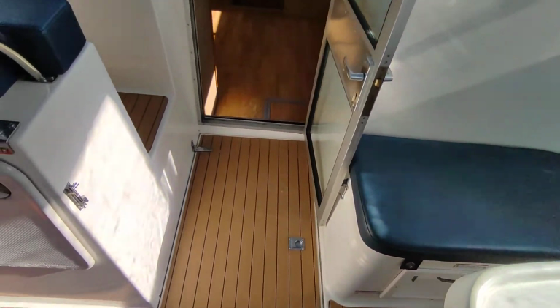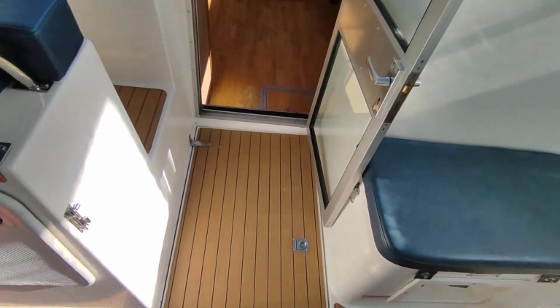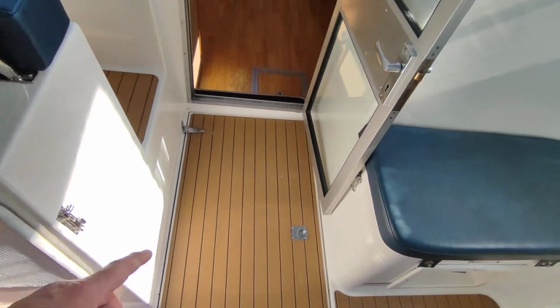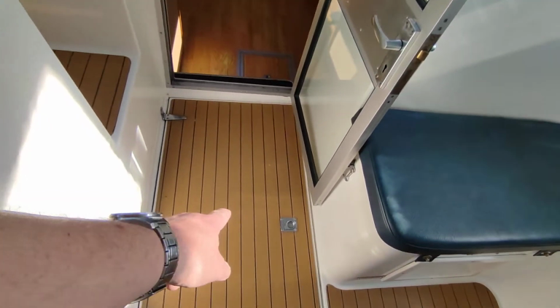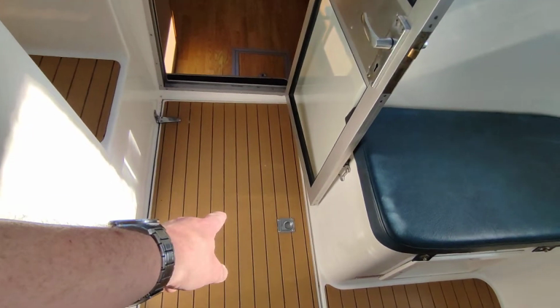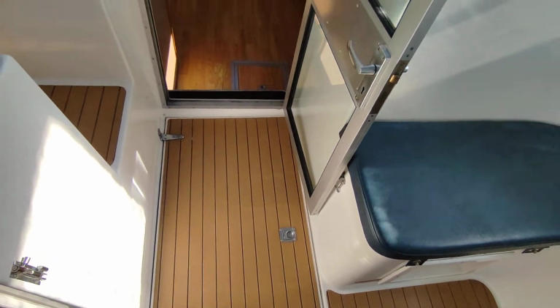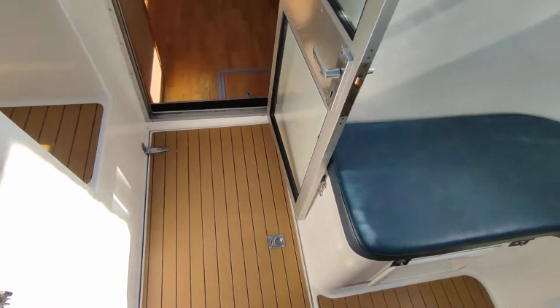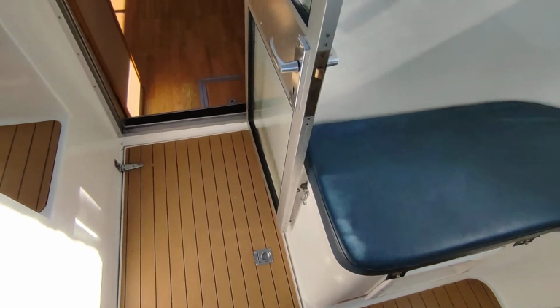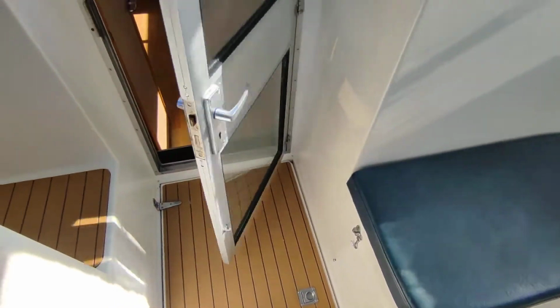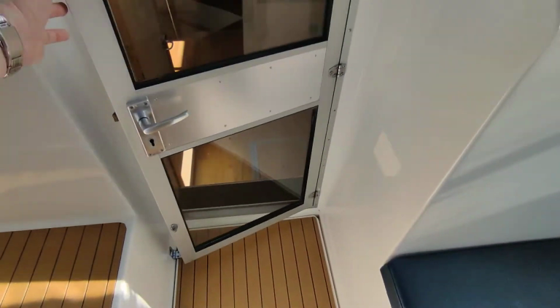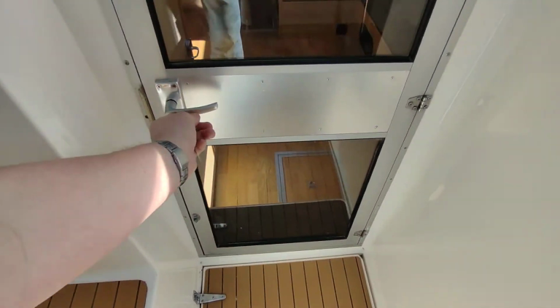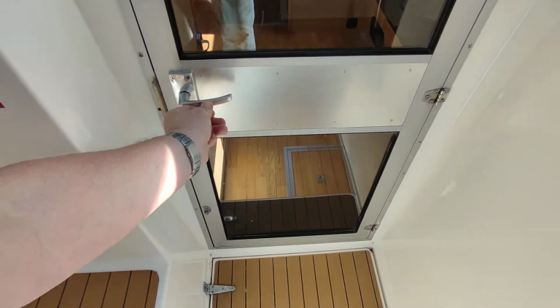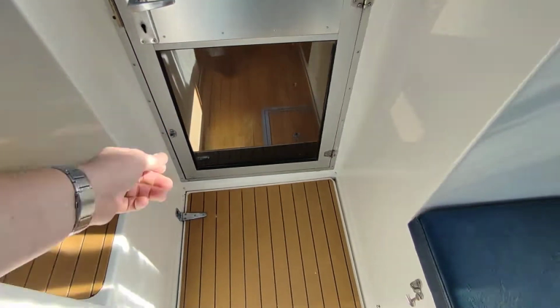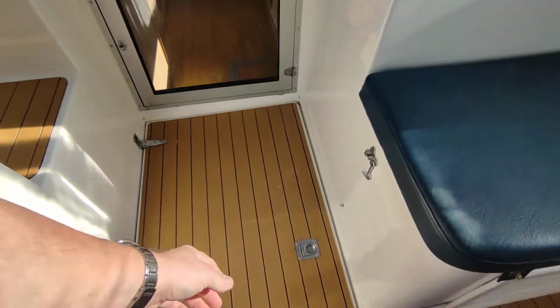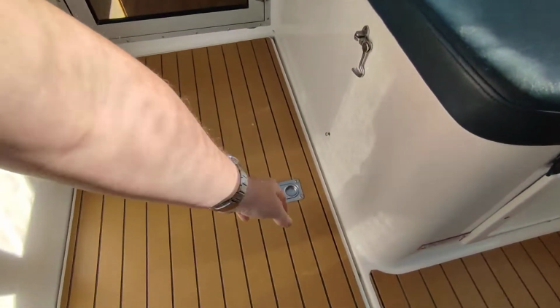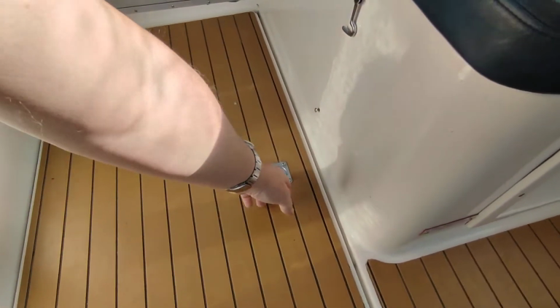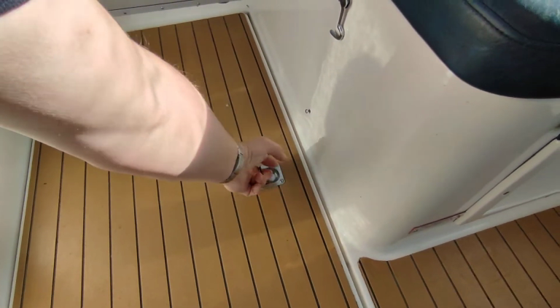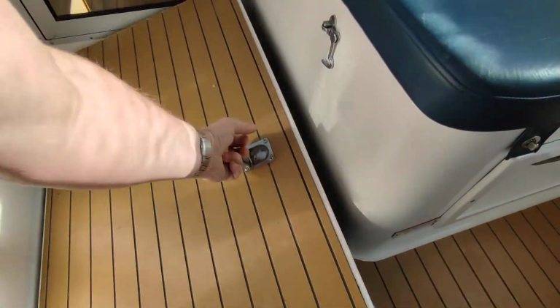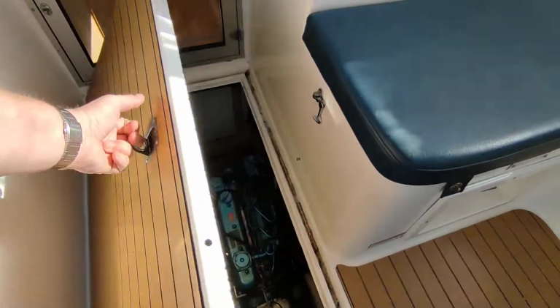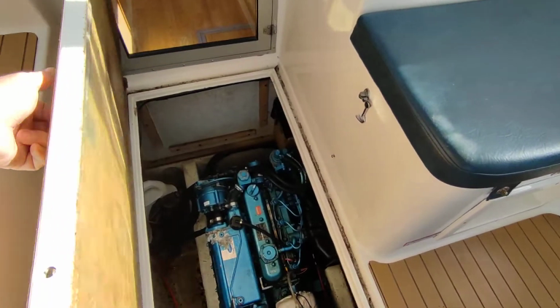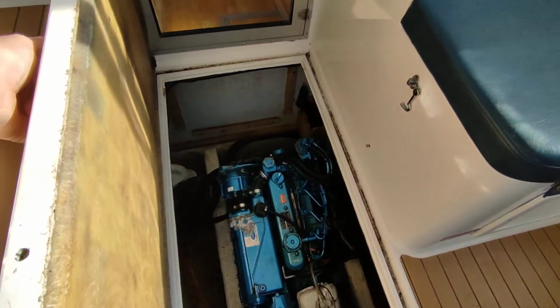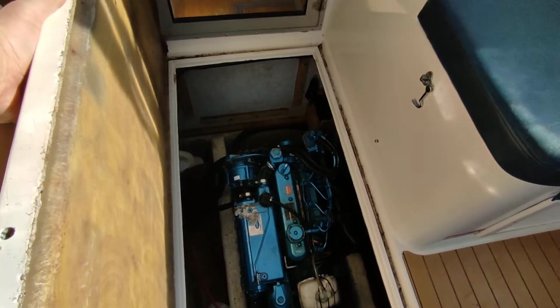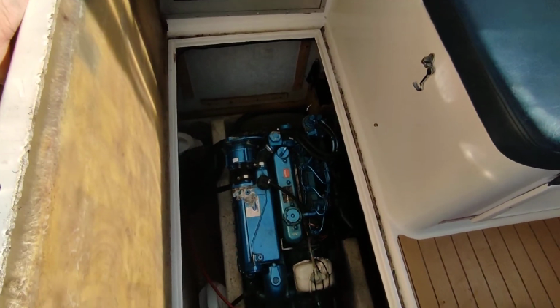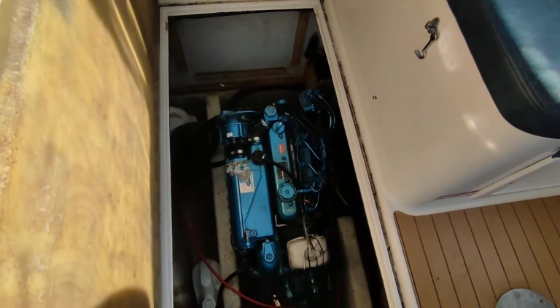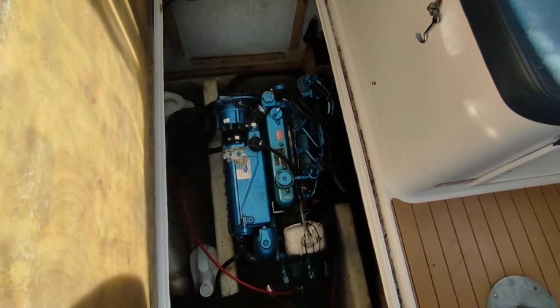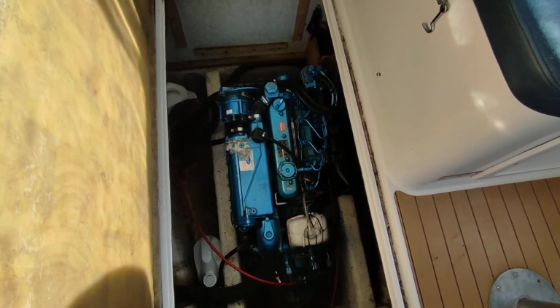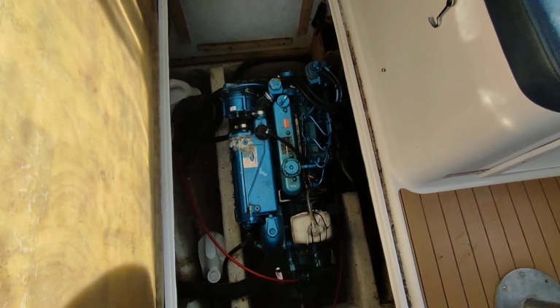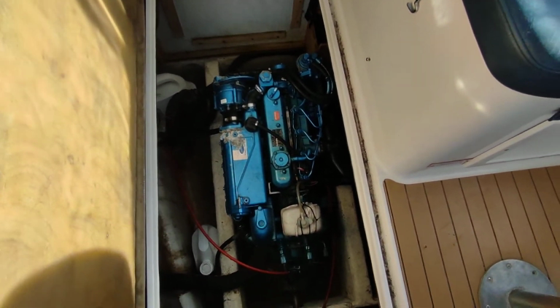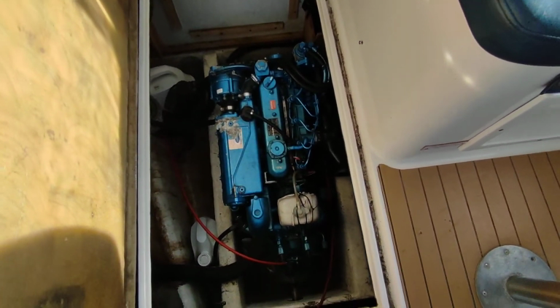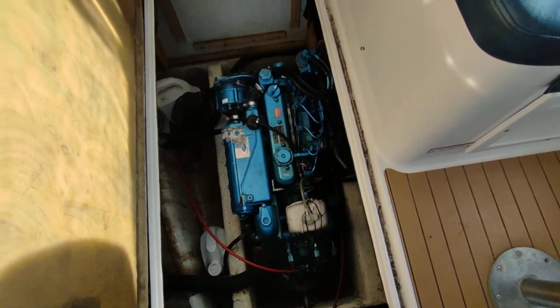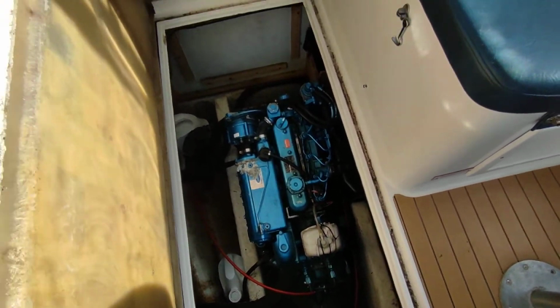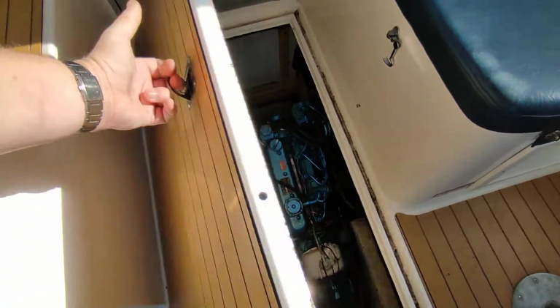The engine lives under this large hatch here — a Nanny Diesel. Great access and good storage around it.